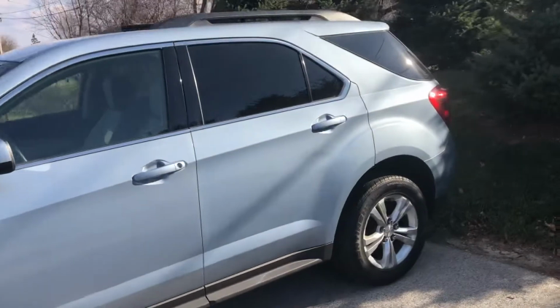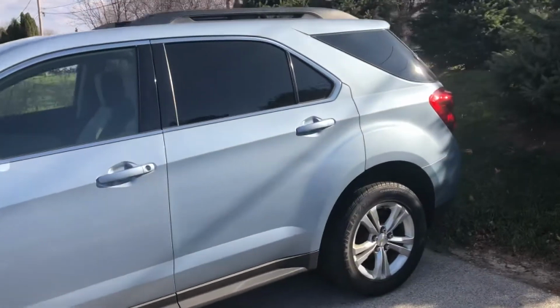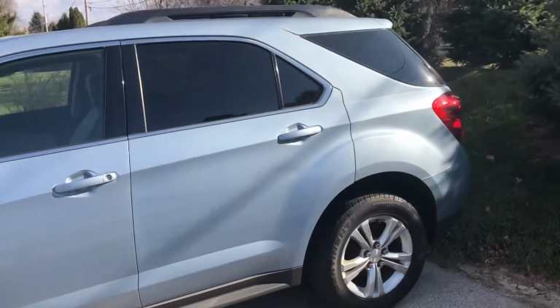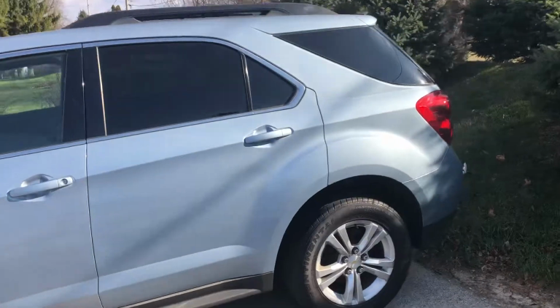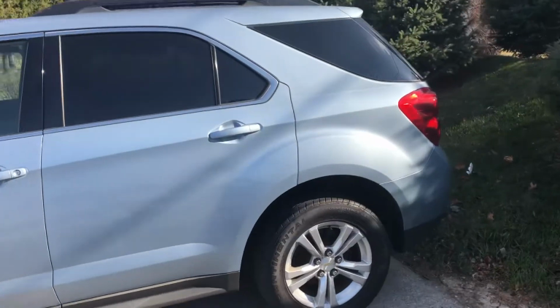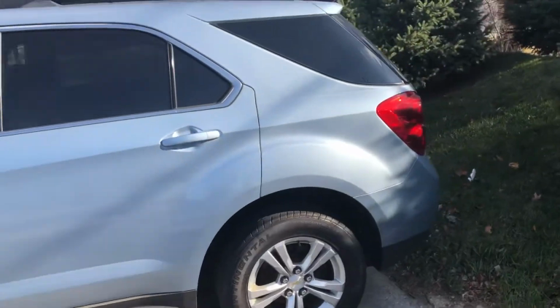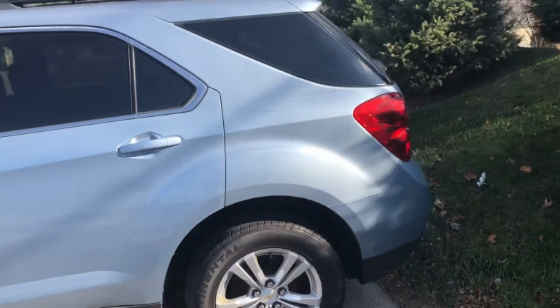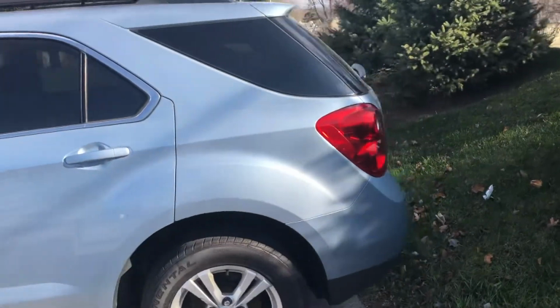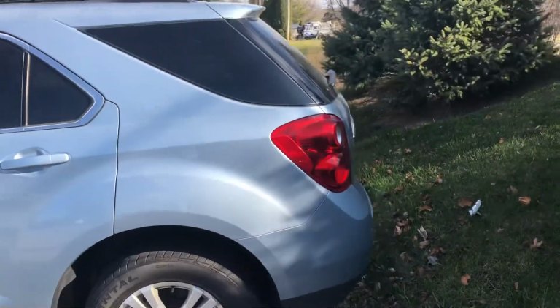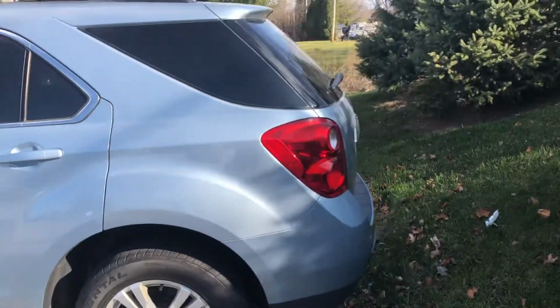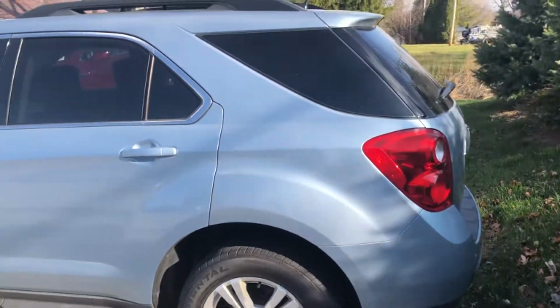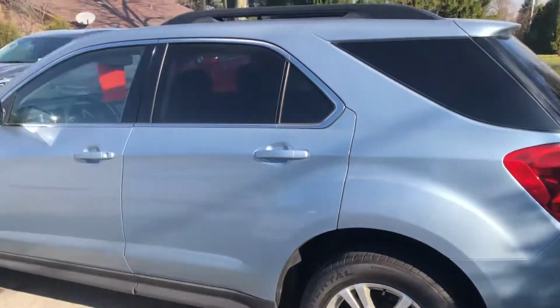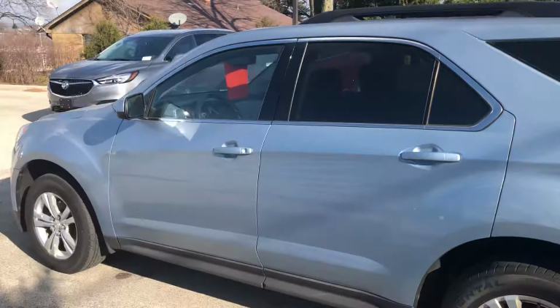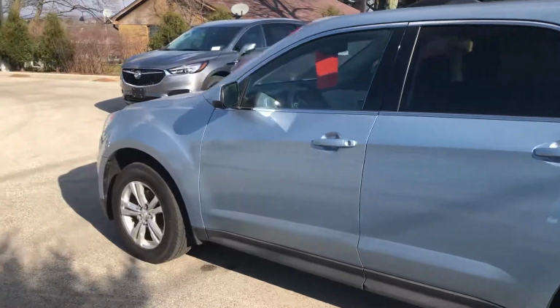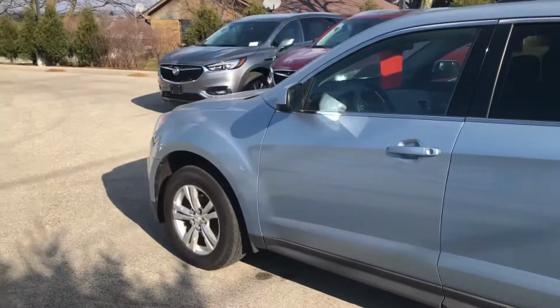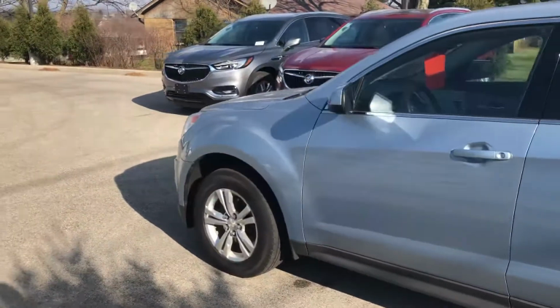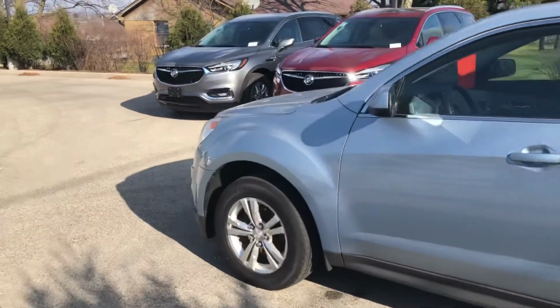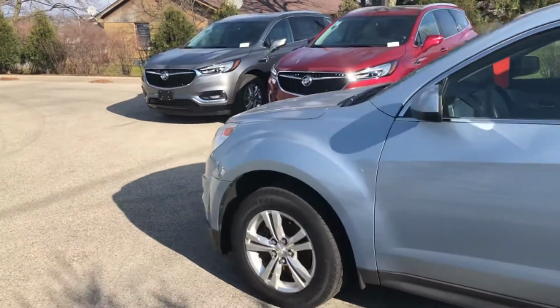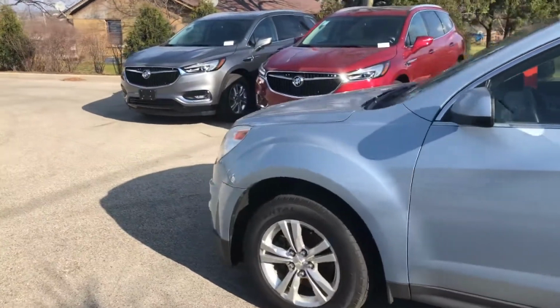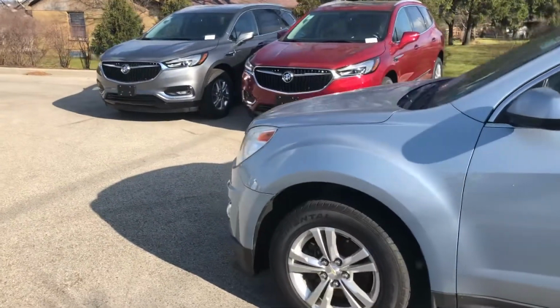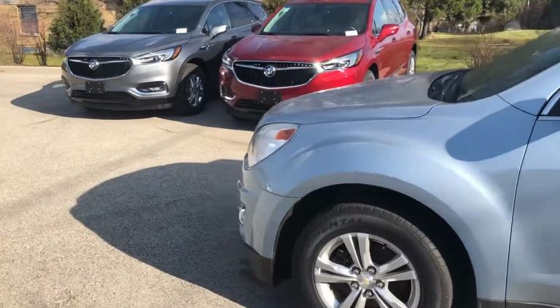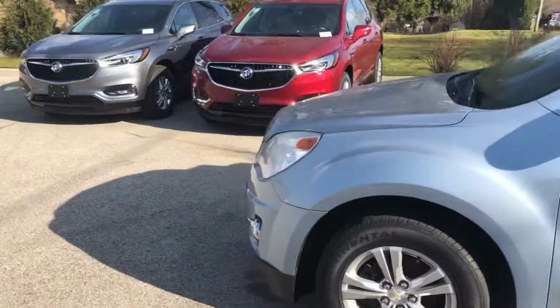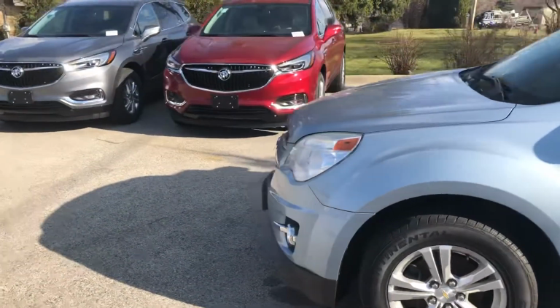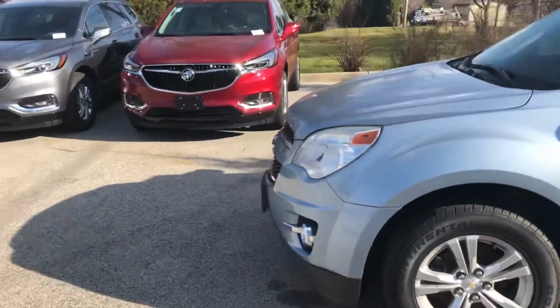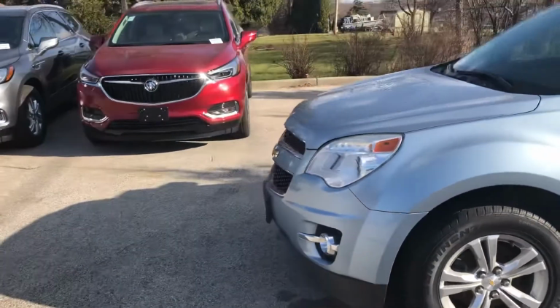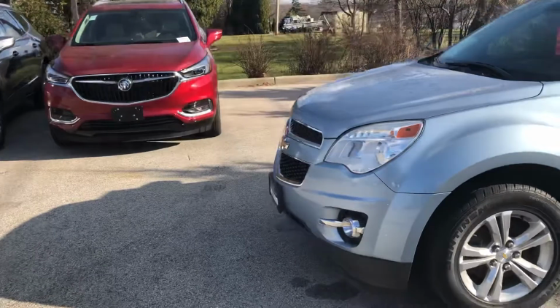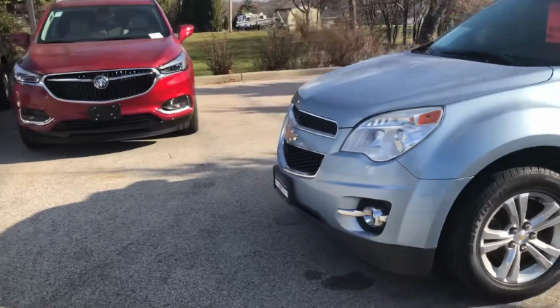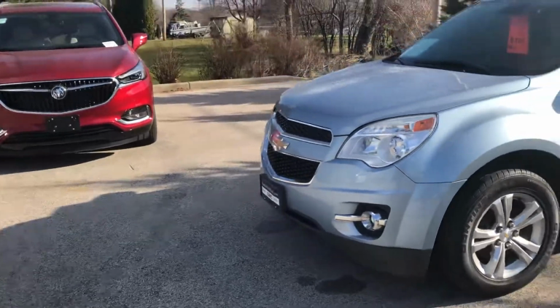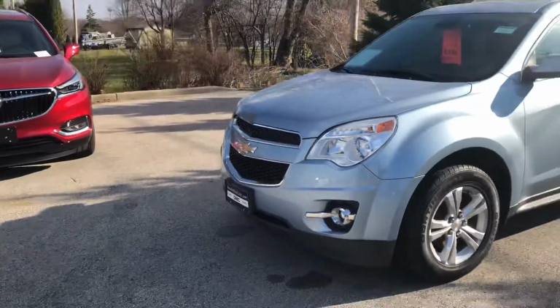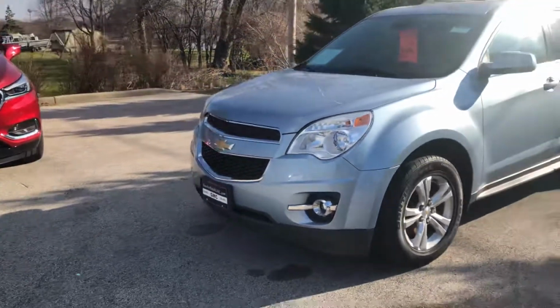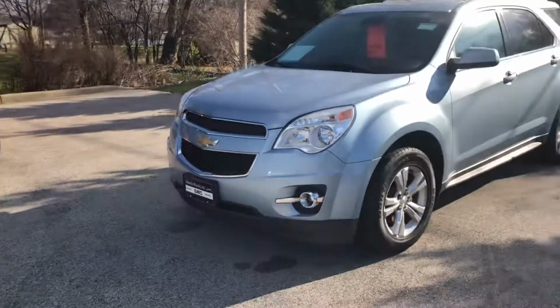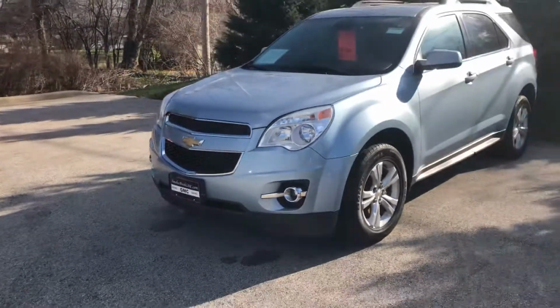So when you can, give us a call here at 262-409-2600 or stop in anytime to see this Equinox in person. Thank you again Tamika for choosing Boucher and we look forward to hearing from you soon. Take care.